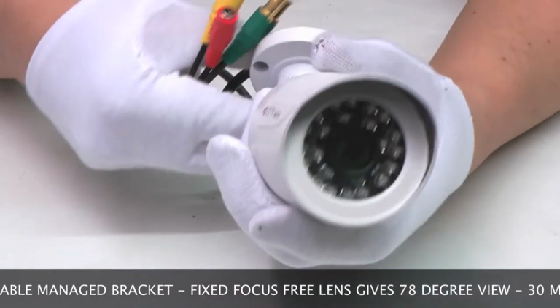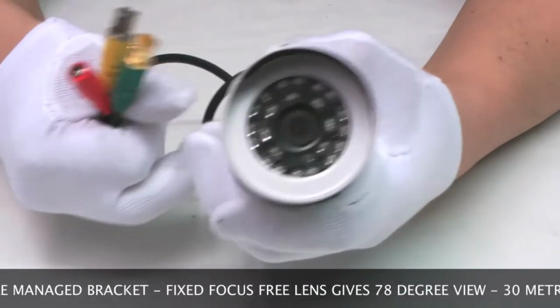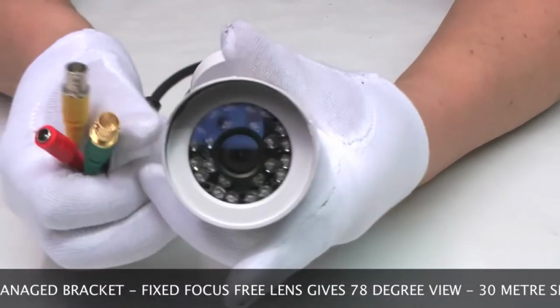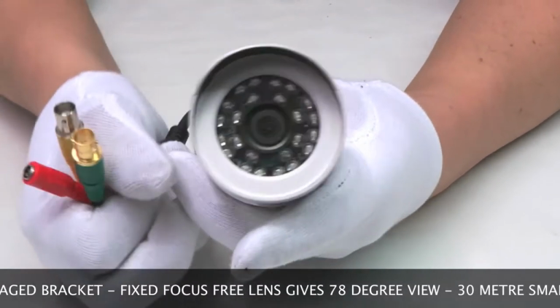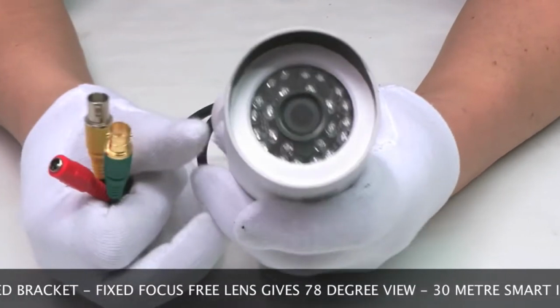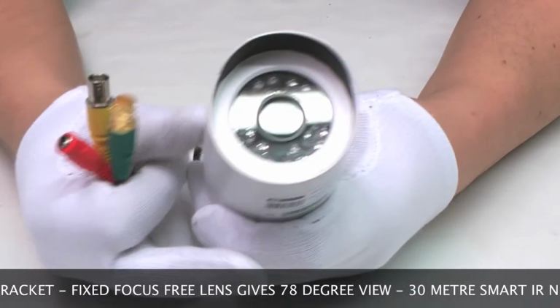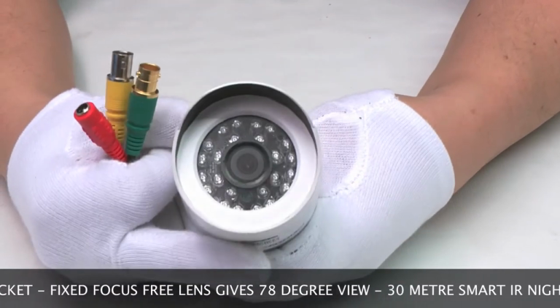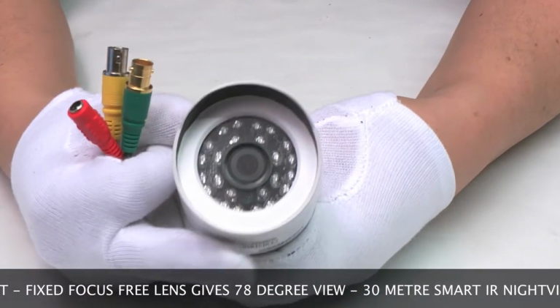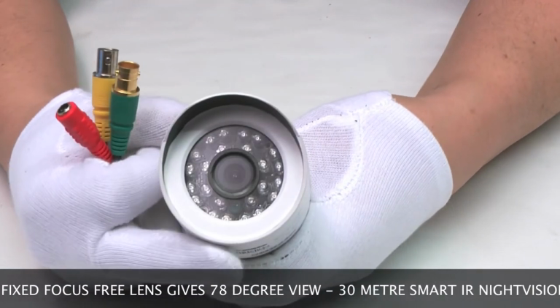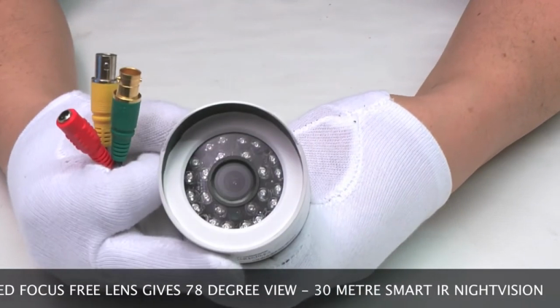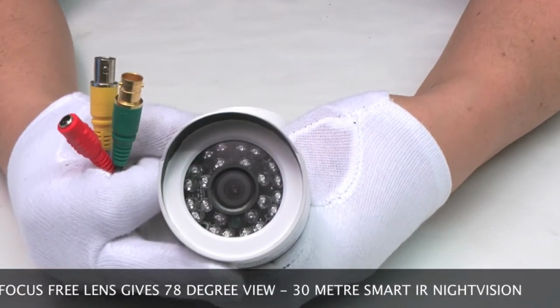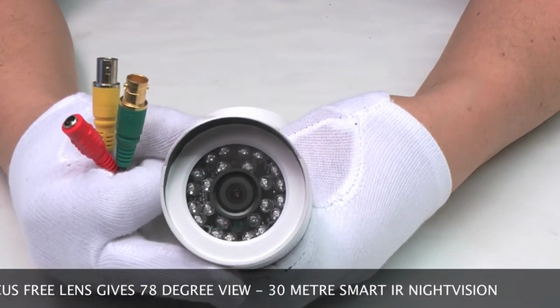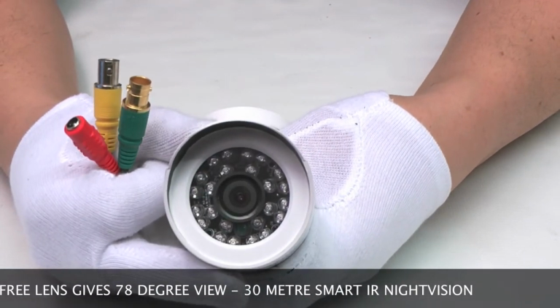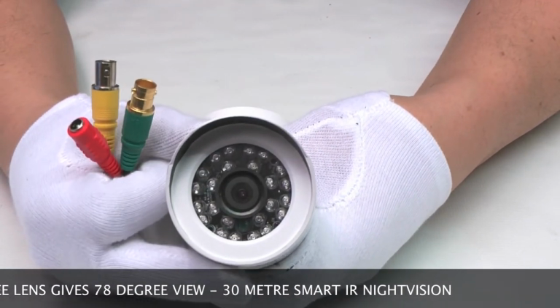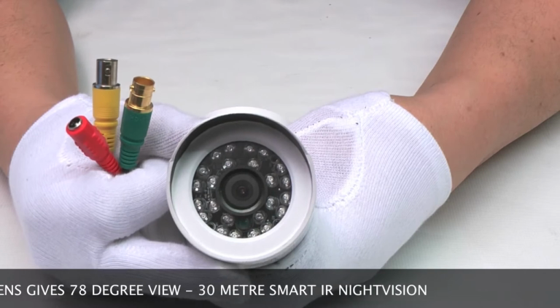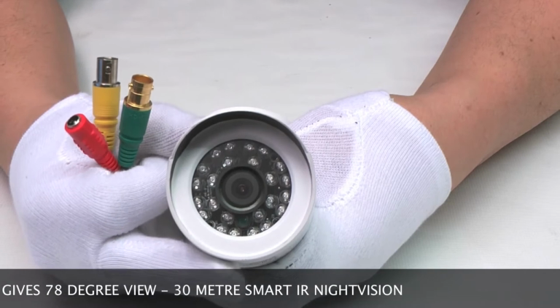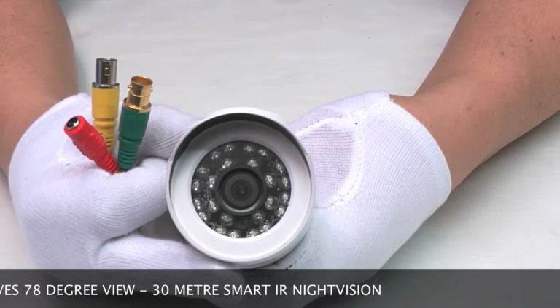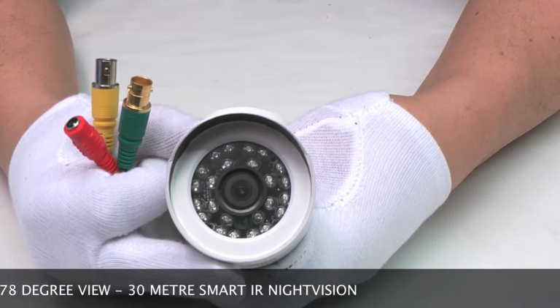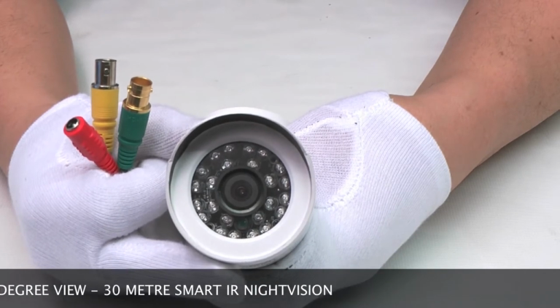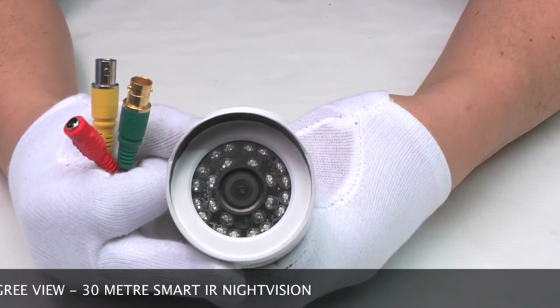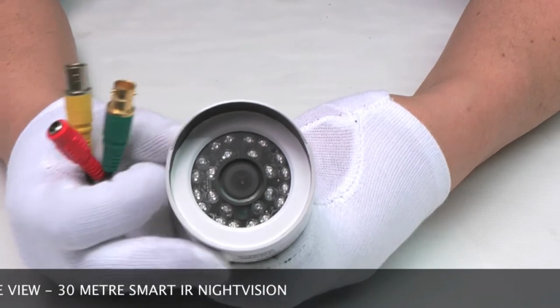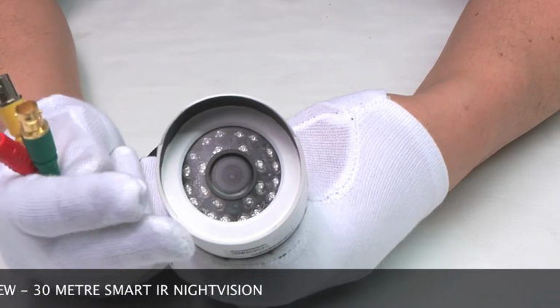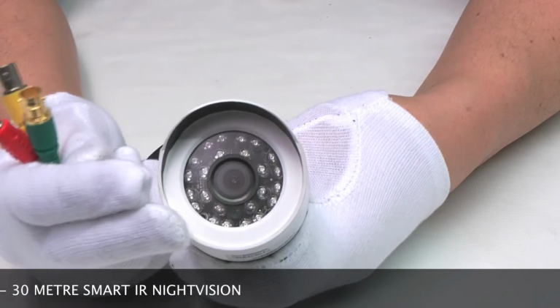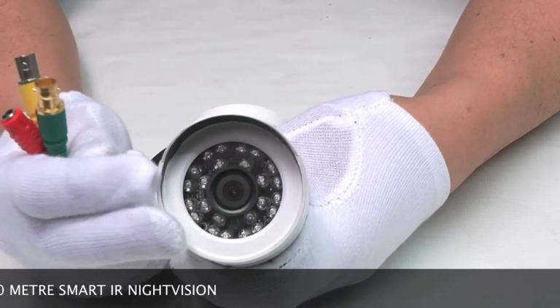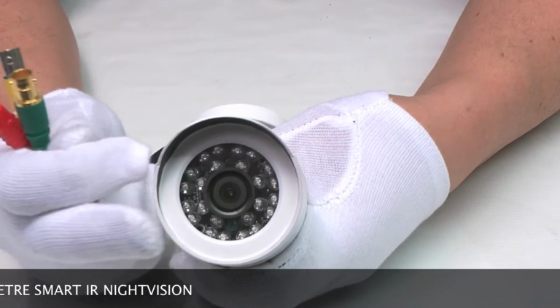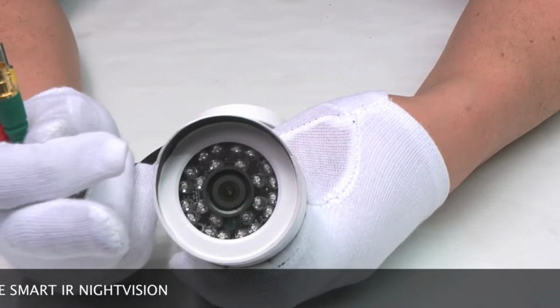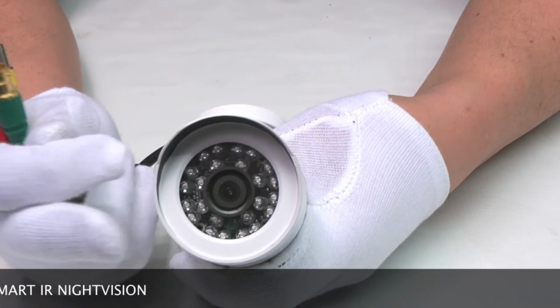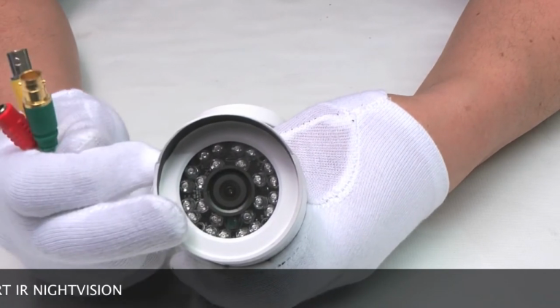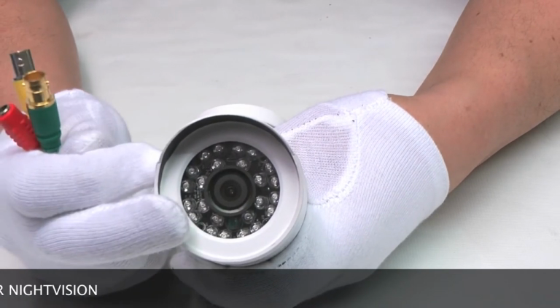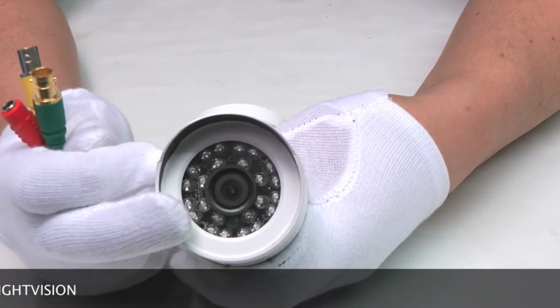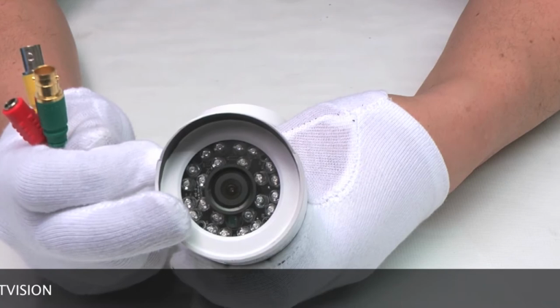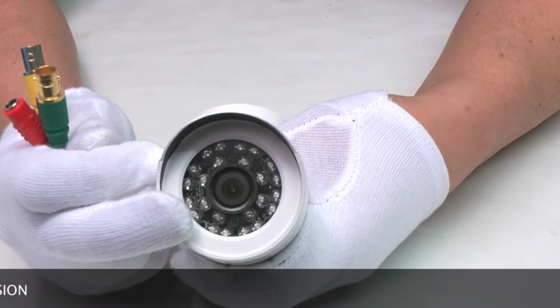The lens is focus free — it's a fixed wide angle giving you about a 78 degree view. And the night vision is approximately 30 meter smart night vision.